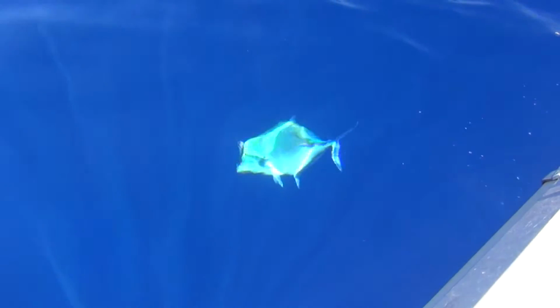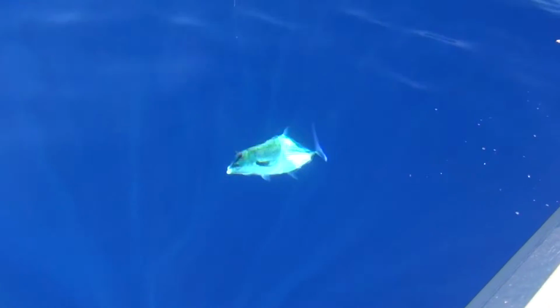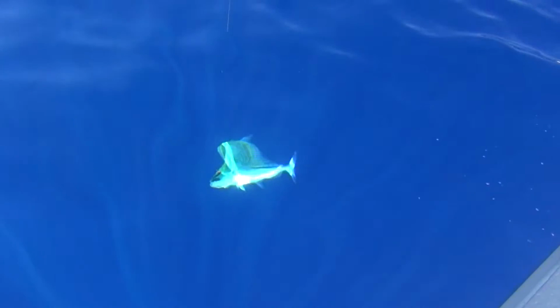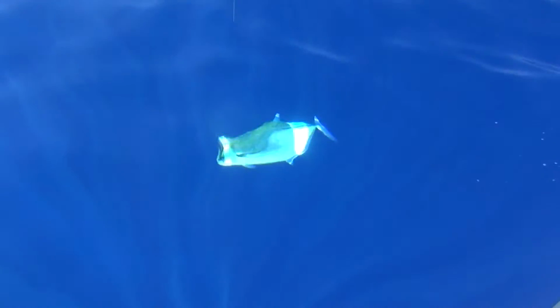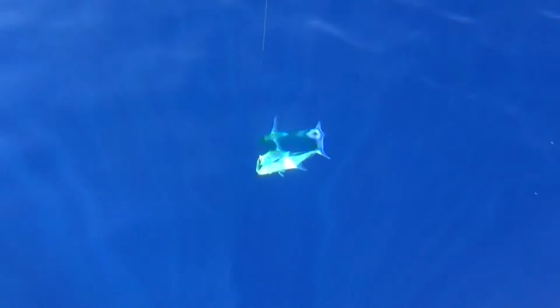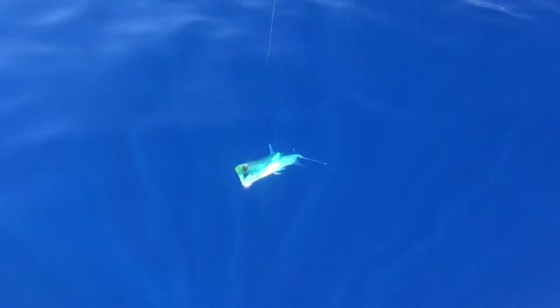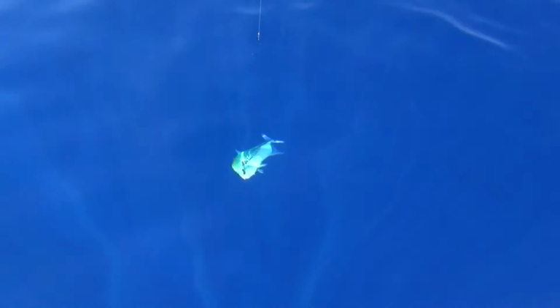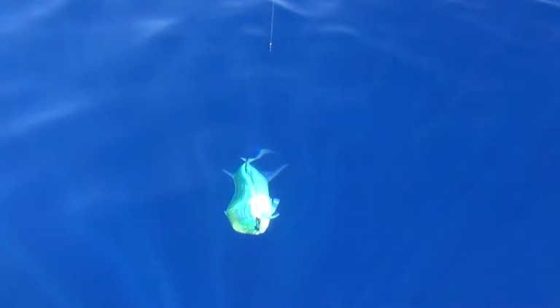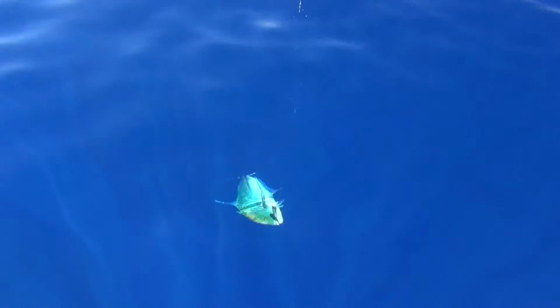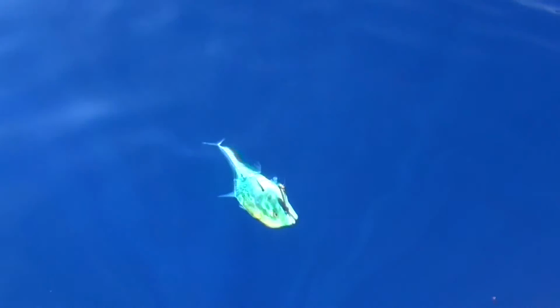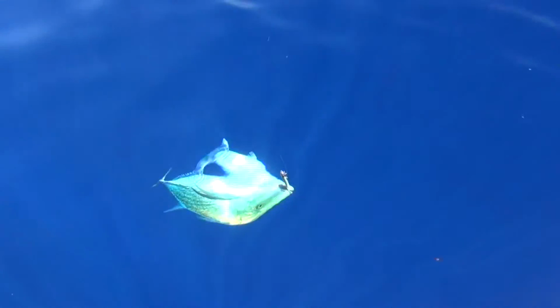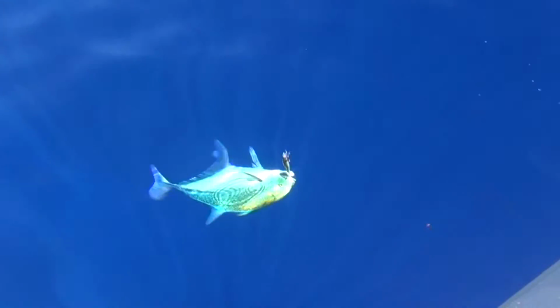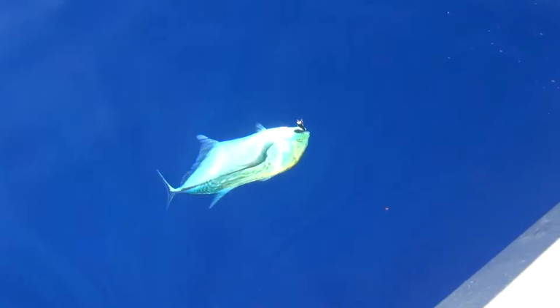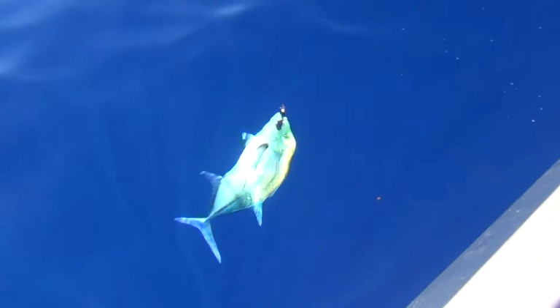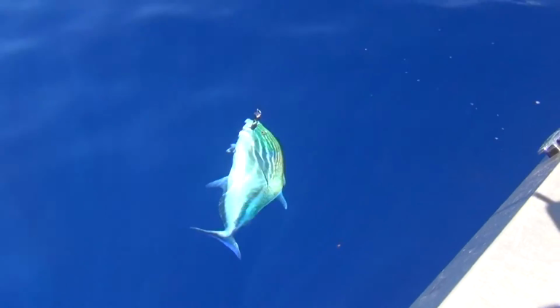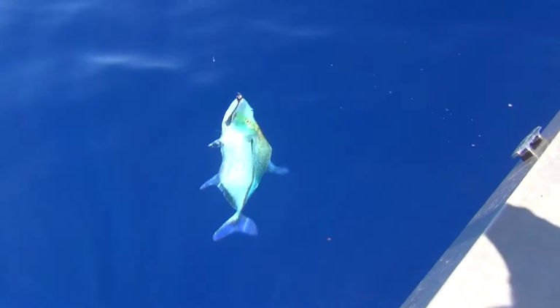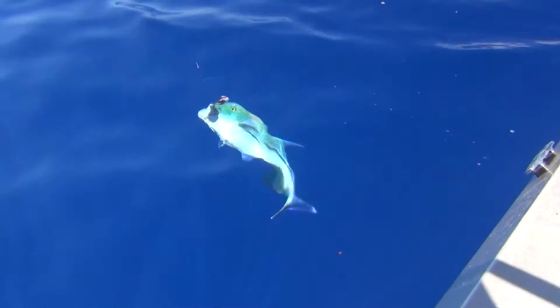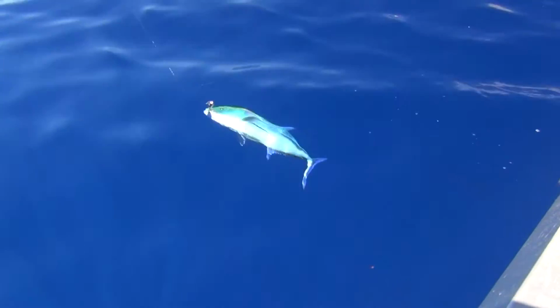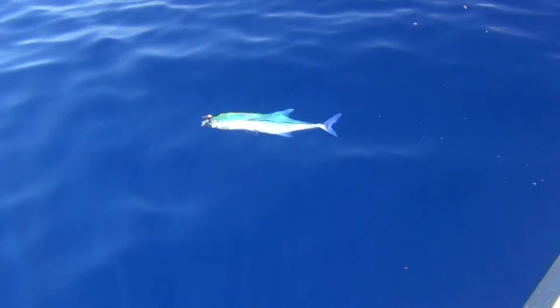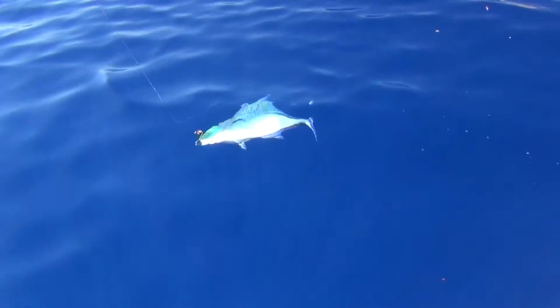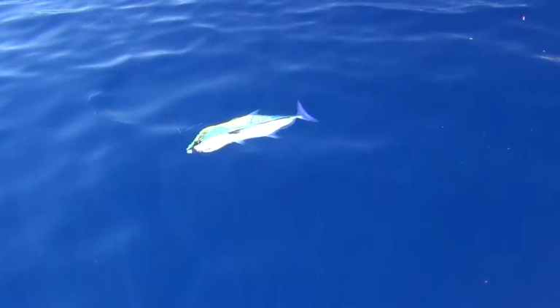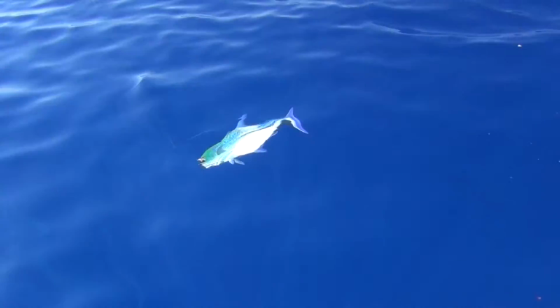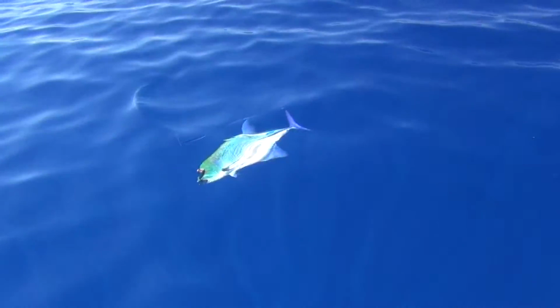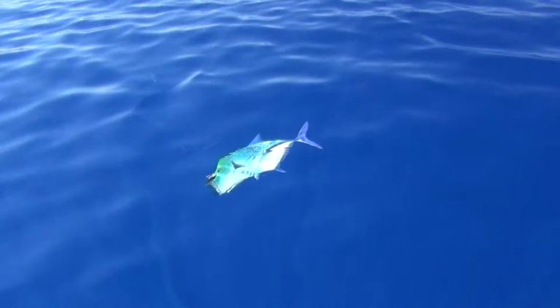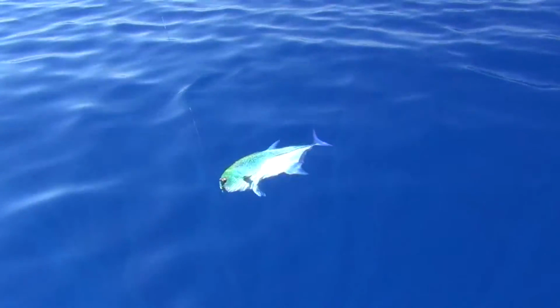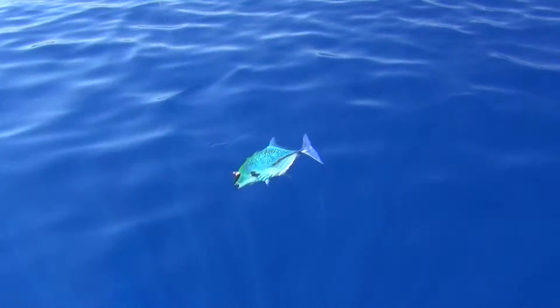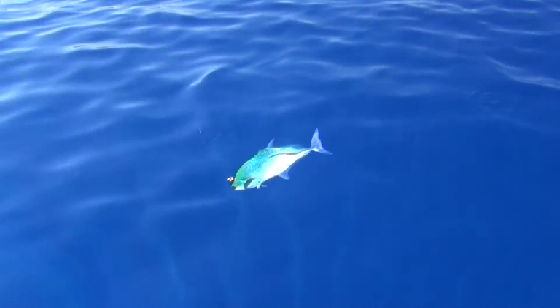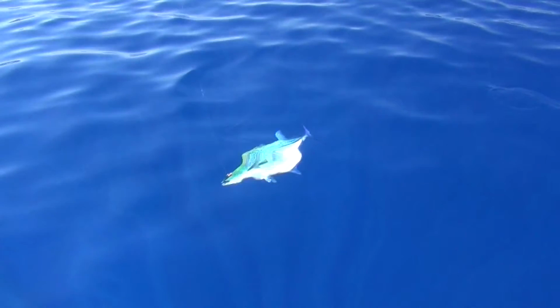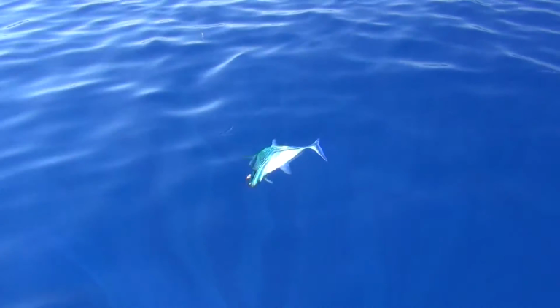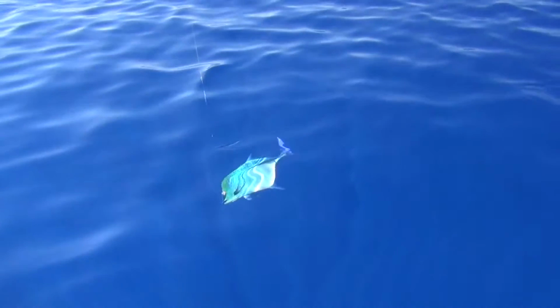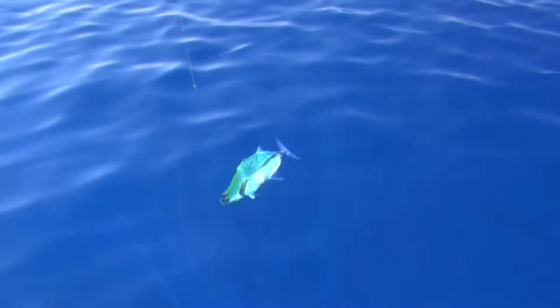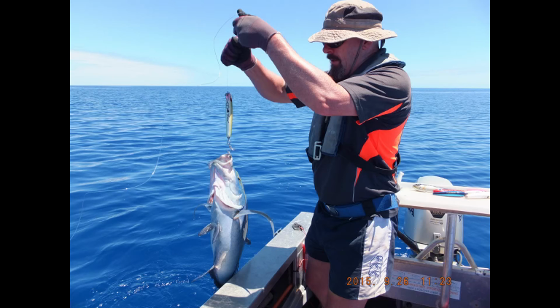Wow. Look at that. And we've just got such beautiful, clear conditions today. Absolutely calm. And isn't he looking beautiful? Okay, I'll take a couple of stills and do a little video.